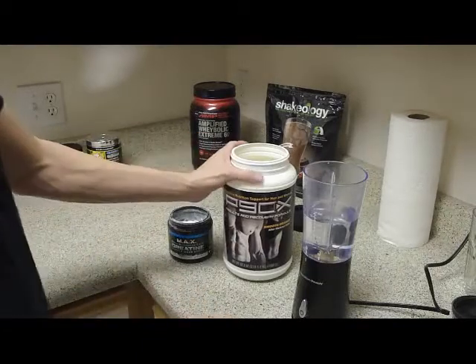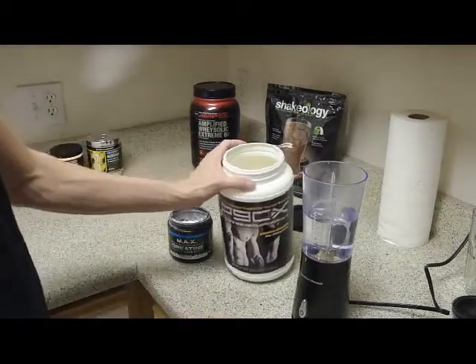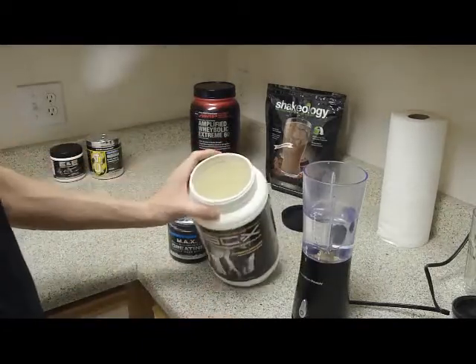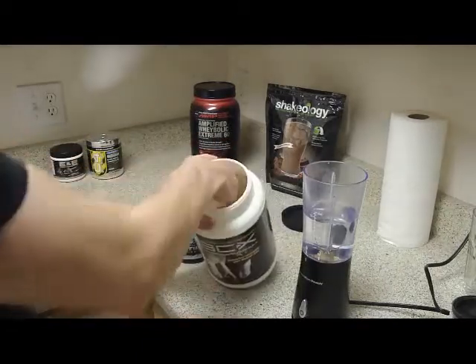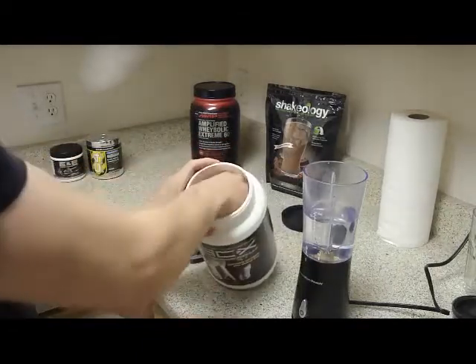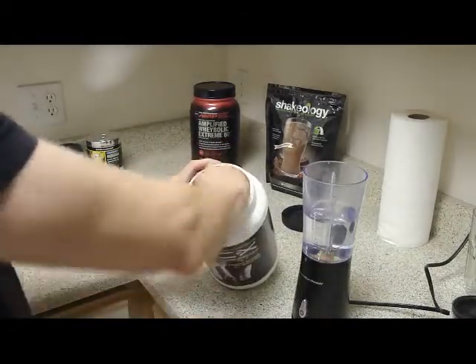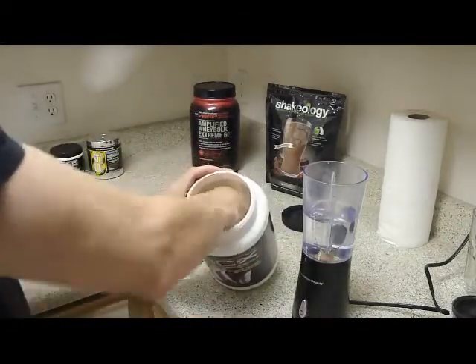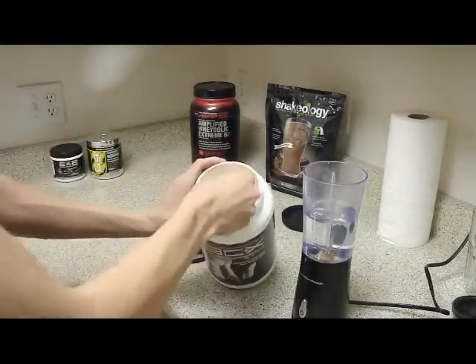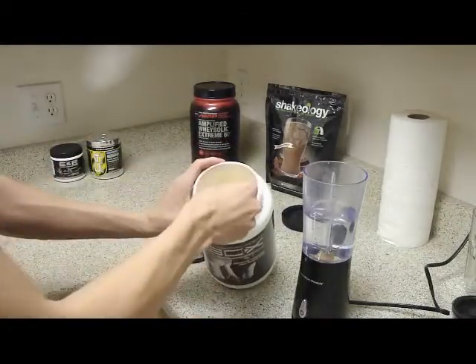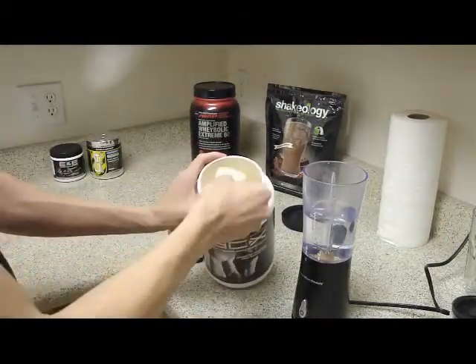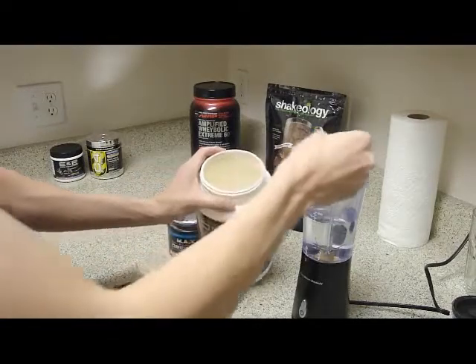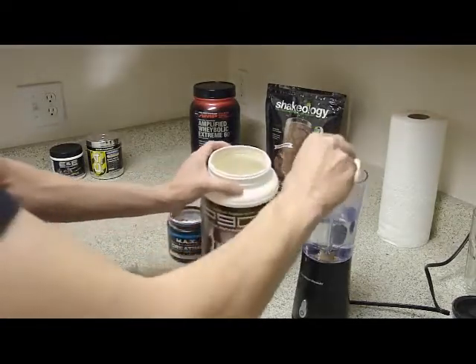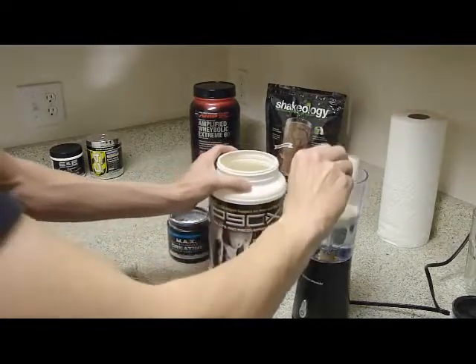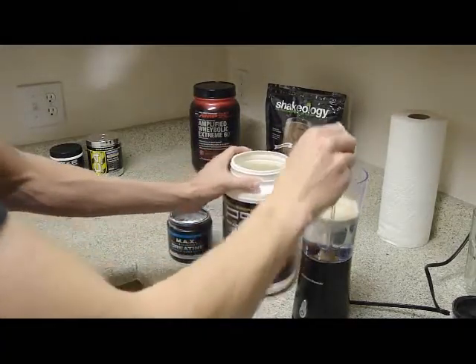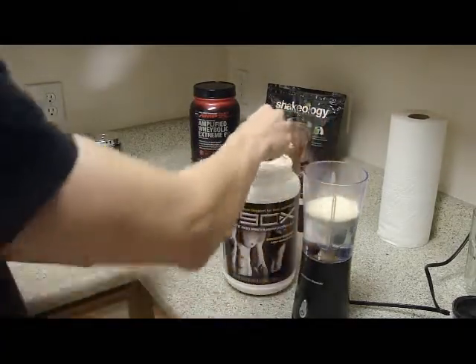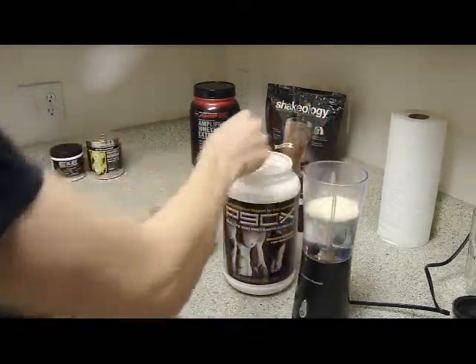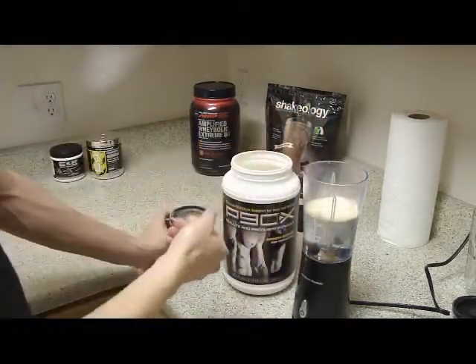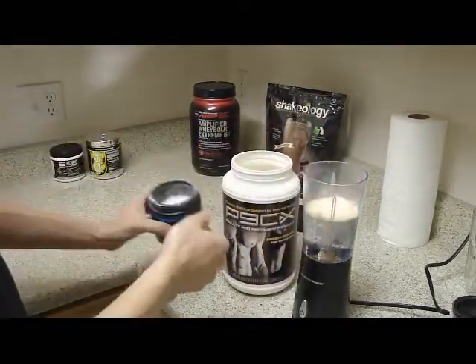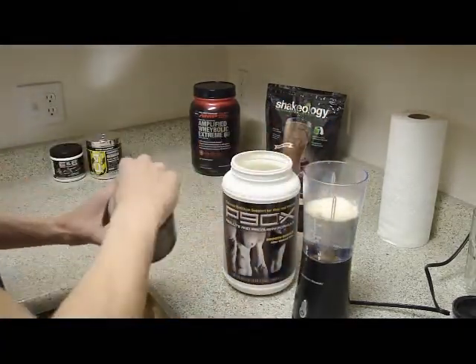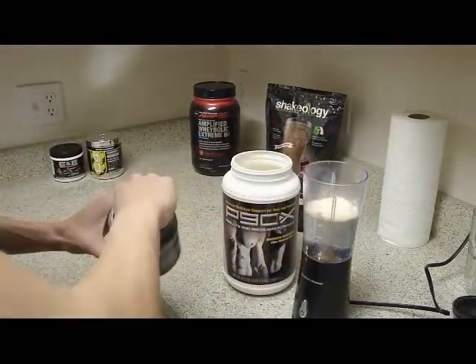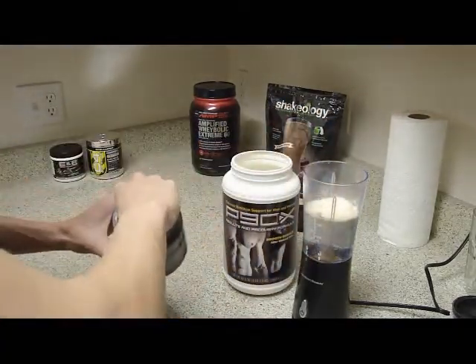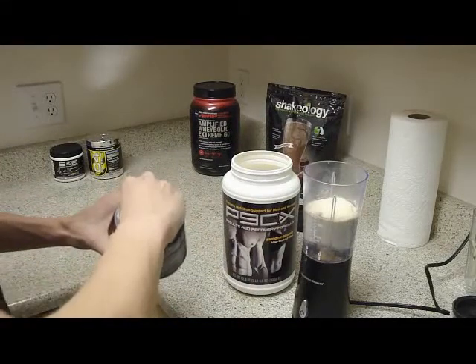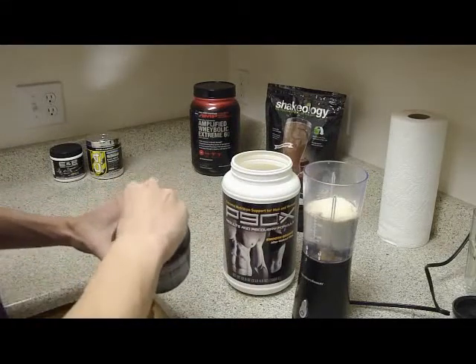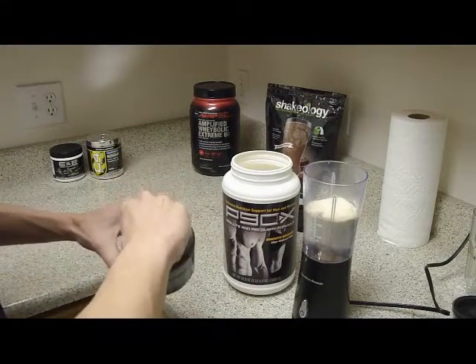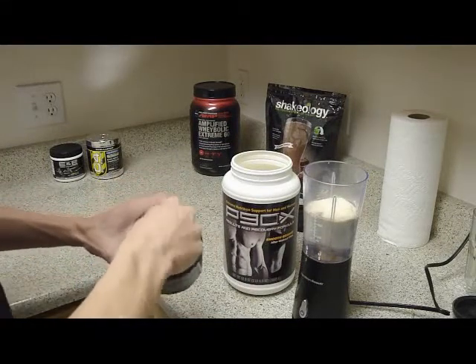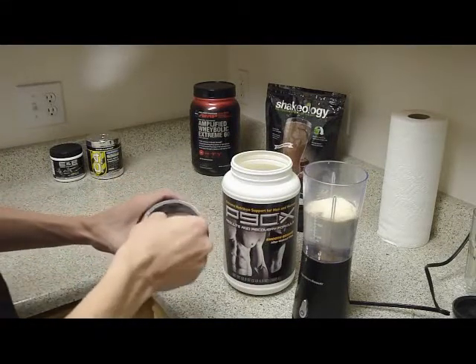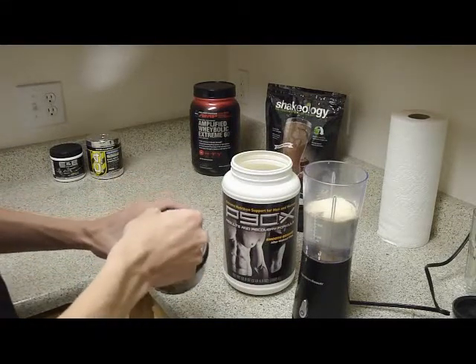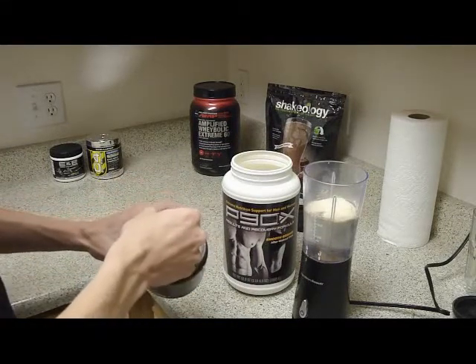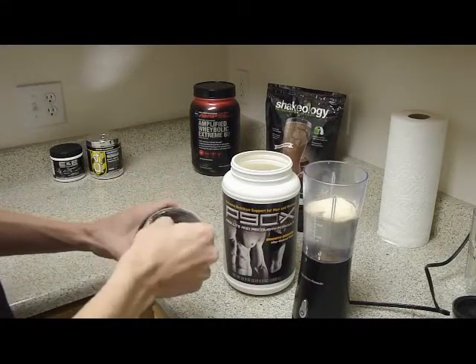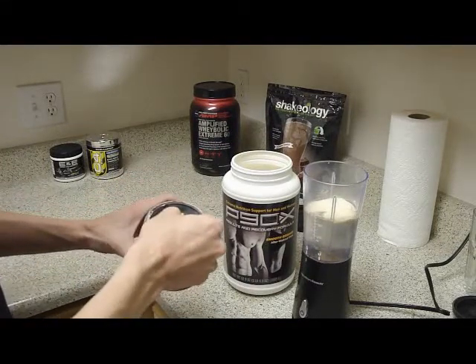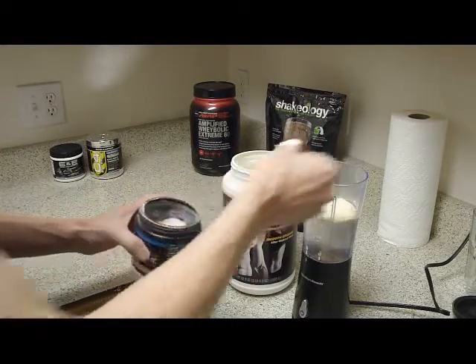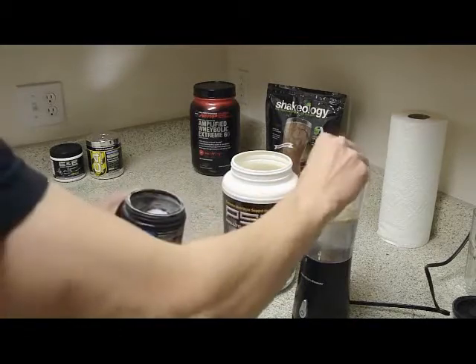And then I add one scoop of Results and Recovery. And because I'm looking for quicker recovery and for the ATP to last longer in my system, I am also adding creatine.